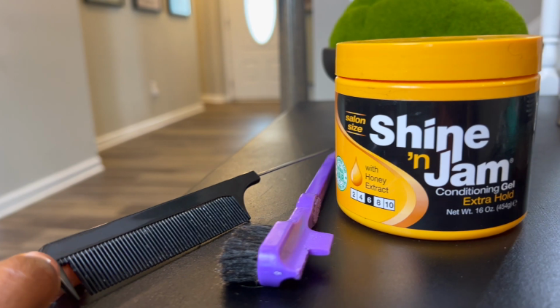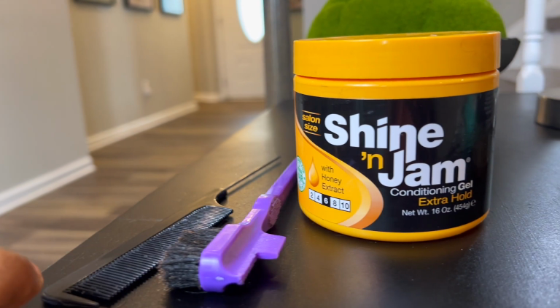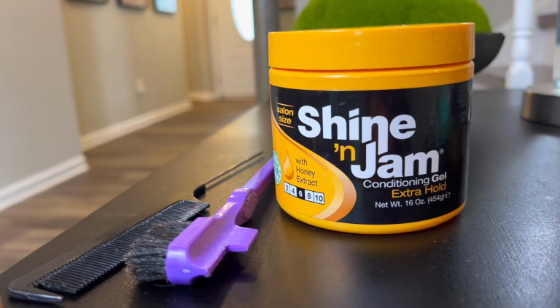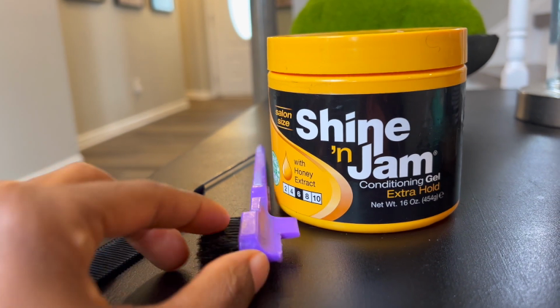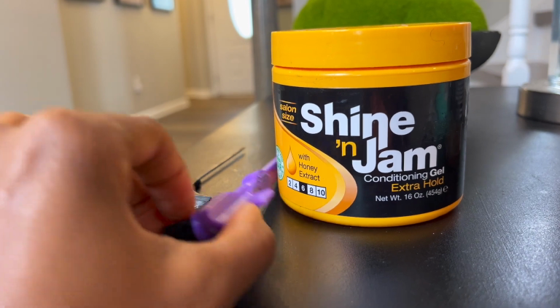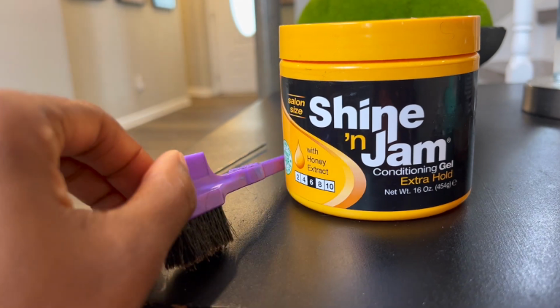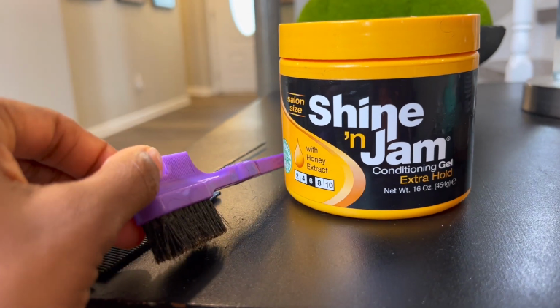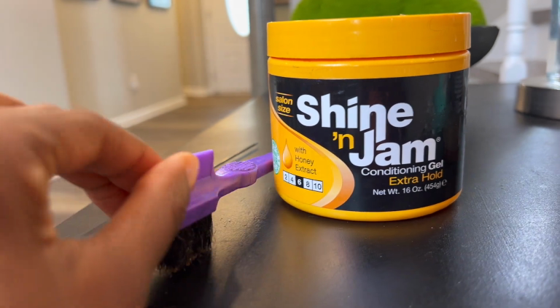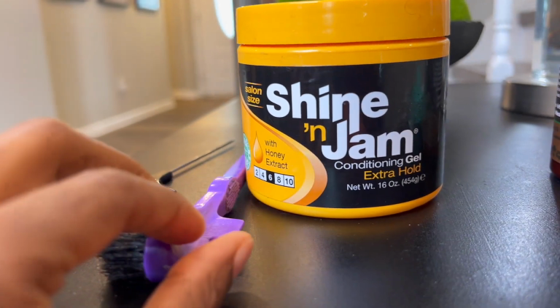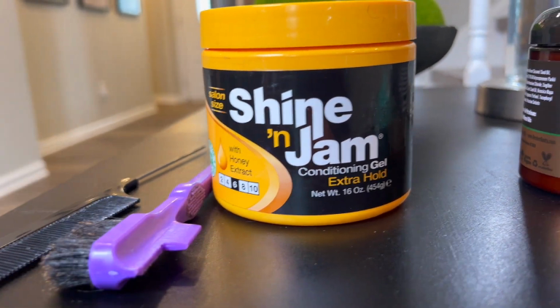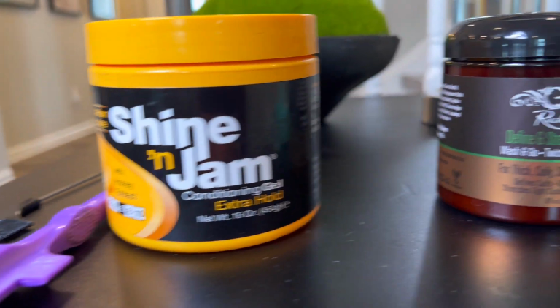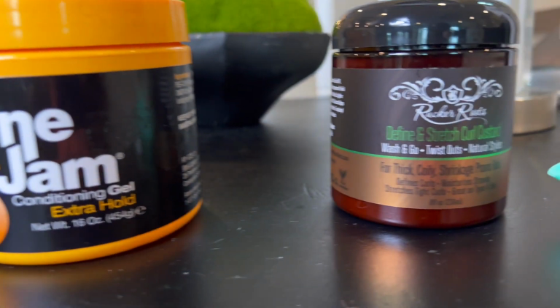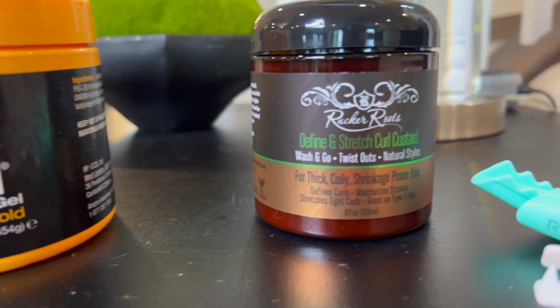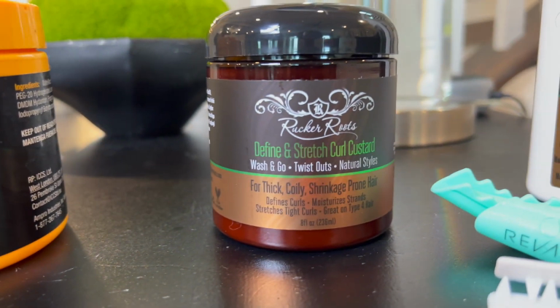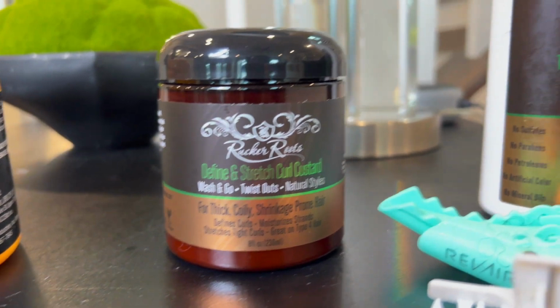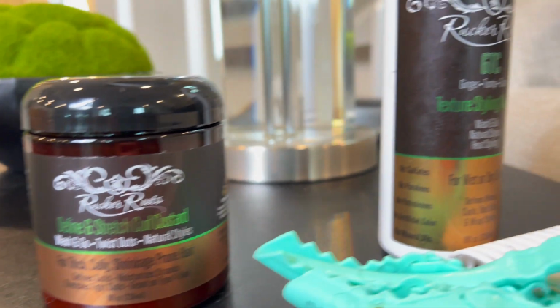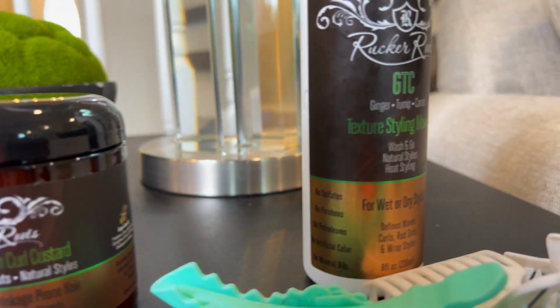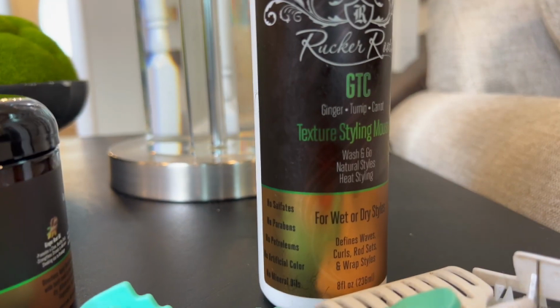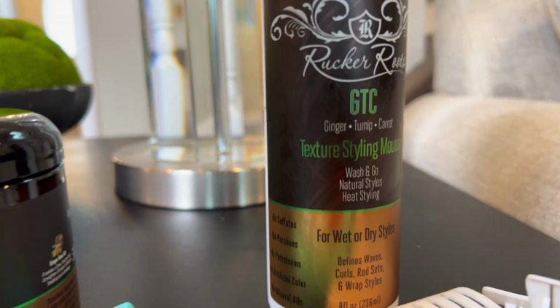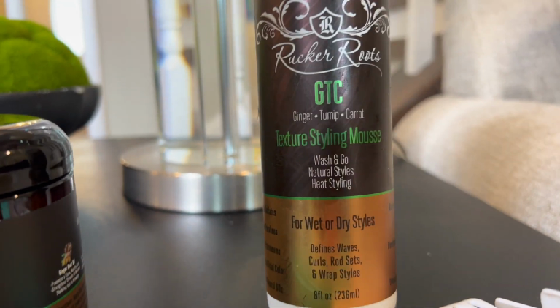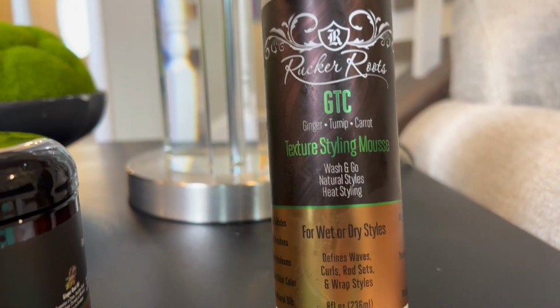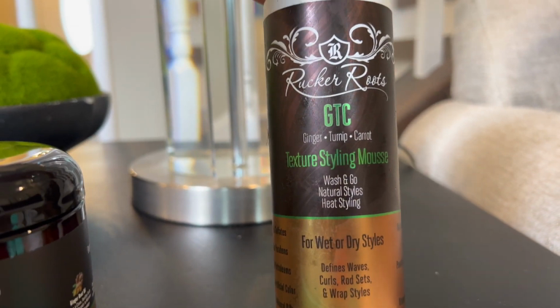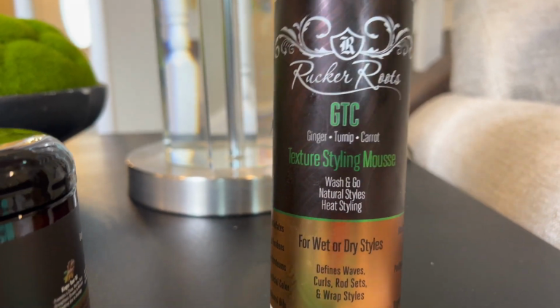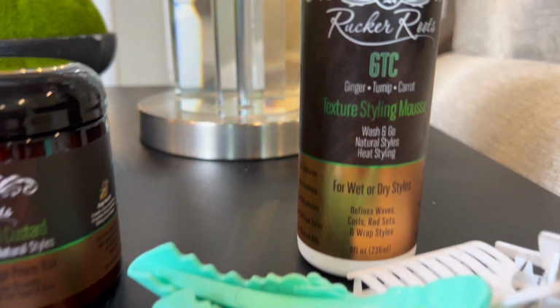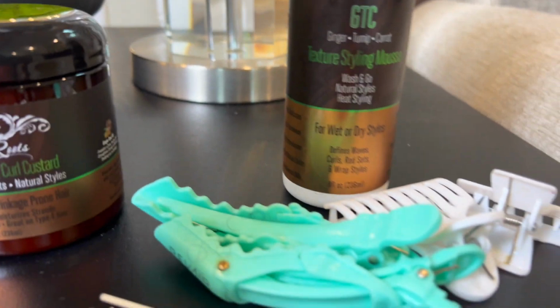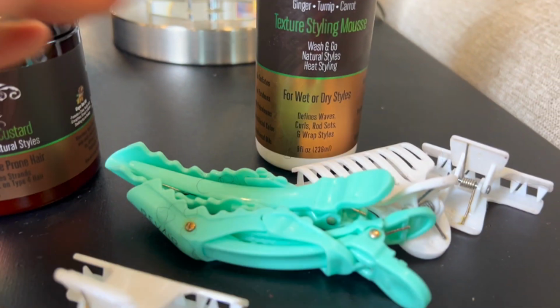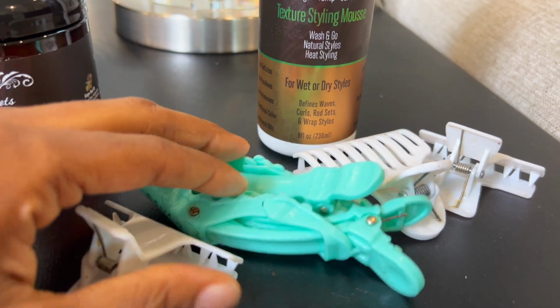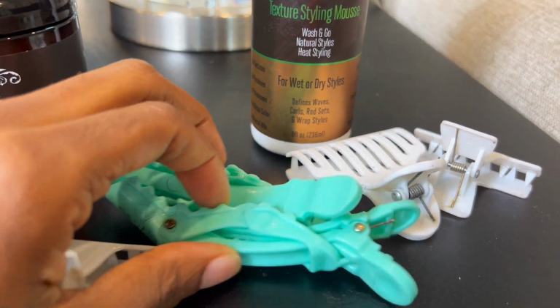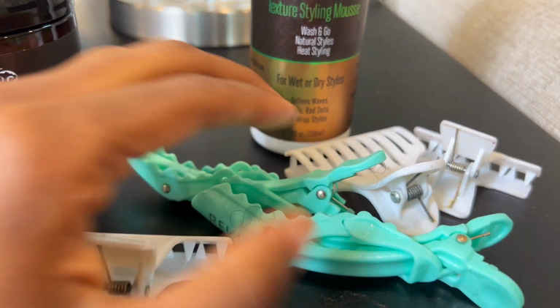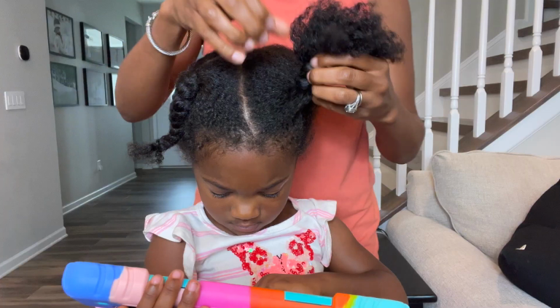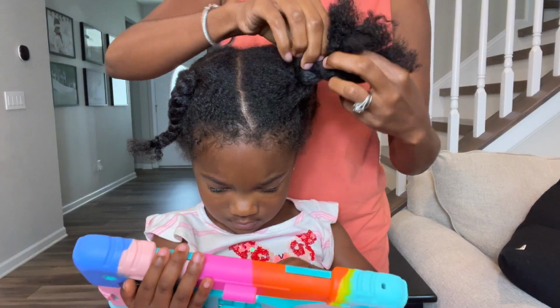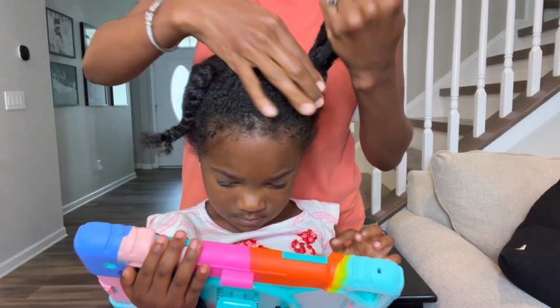Here are all the products that I use: brushes, the comb, Shine and Jam, Mielle Roots custard, and mousse from Mielle Roots as well. It gives the best hold. And these hair clips to hold the hair — I'll list them all in this video.